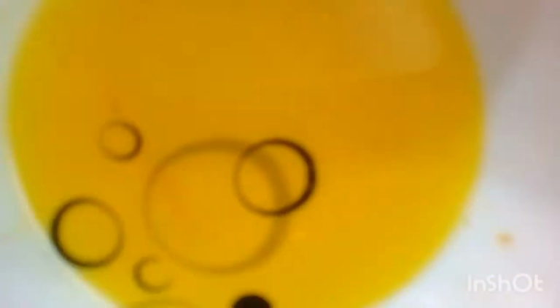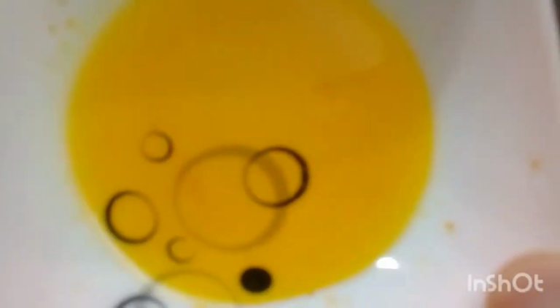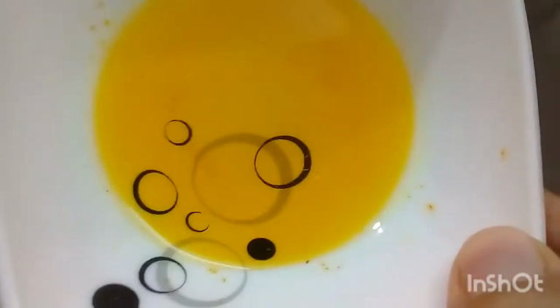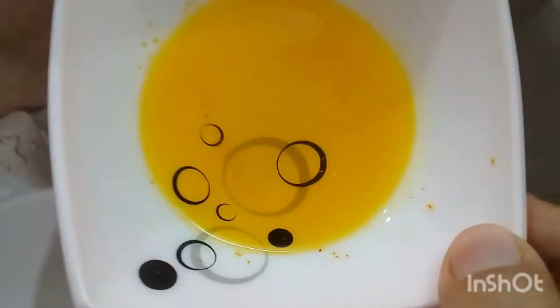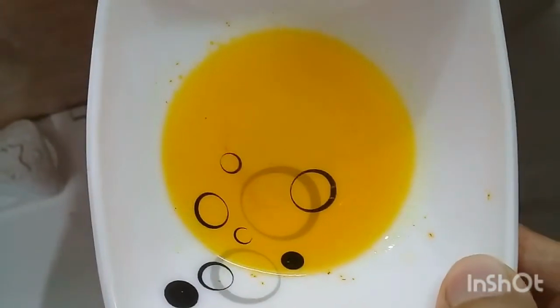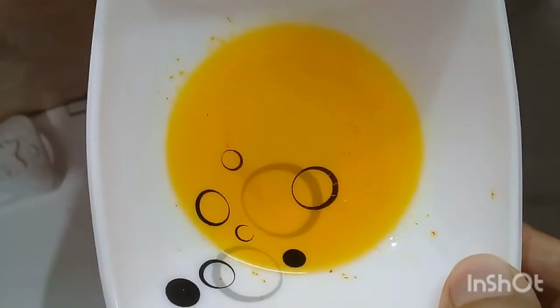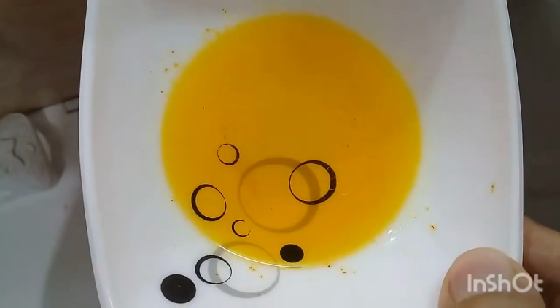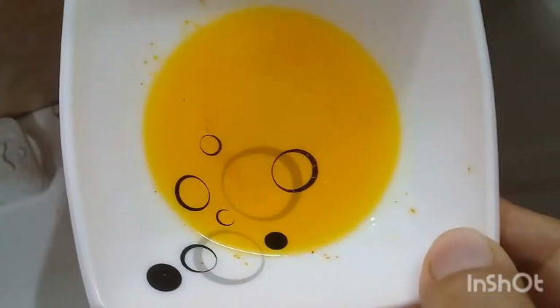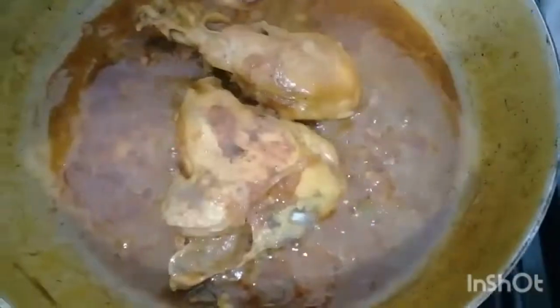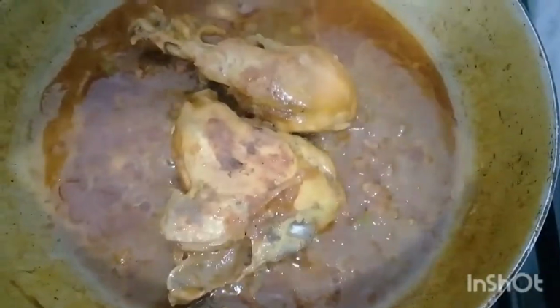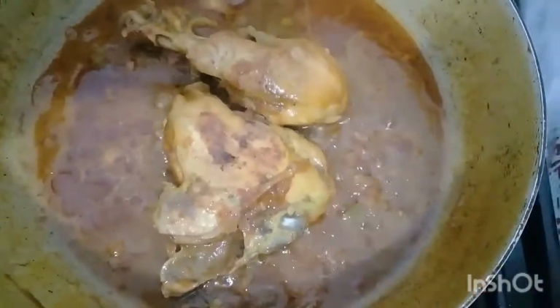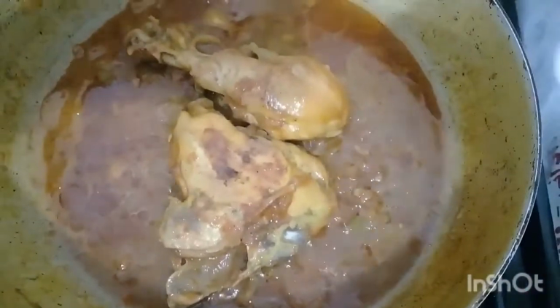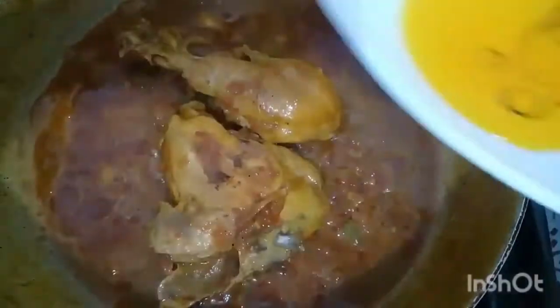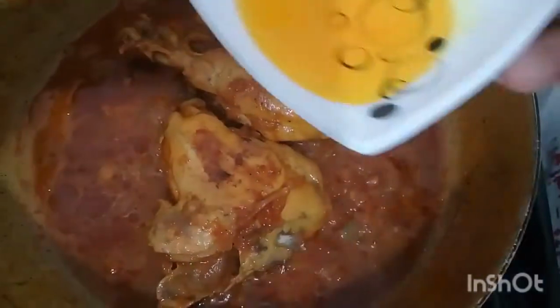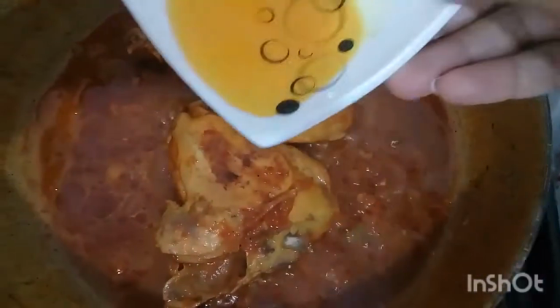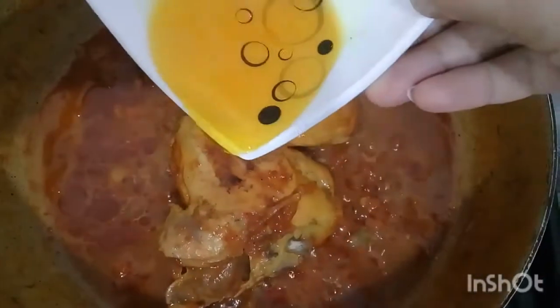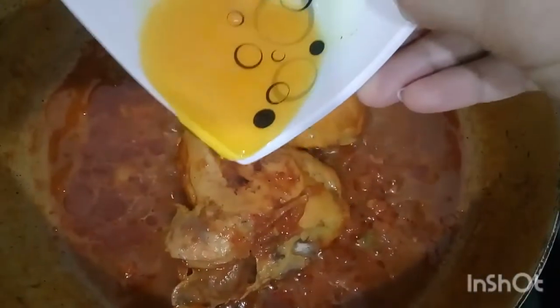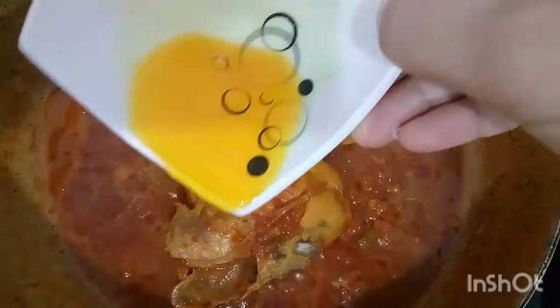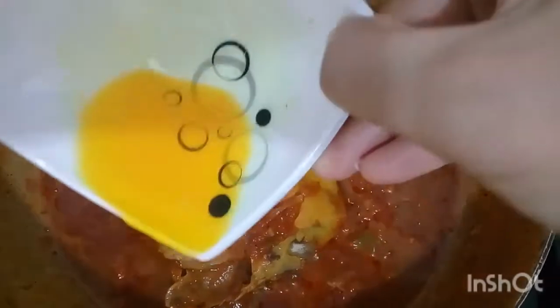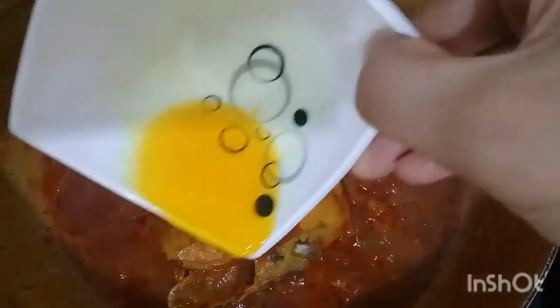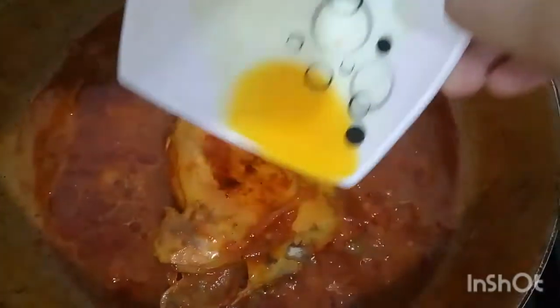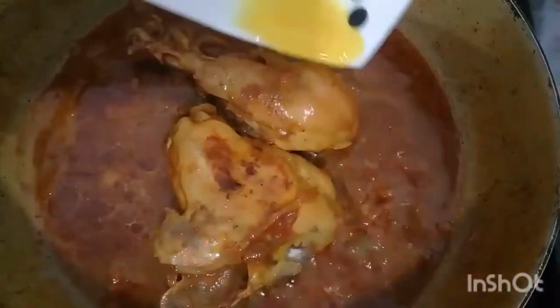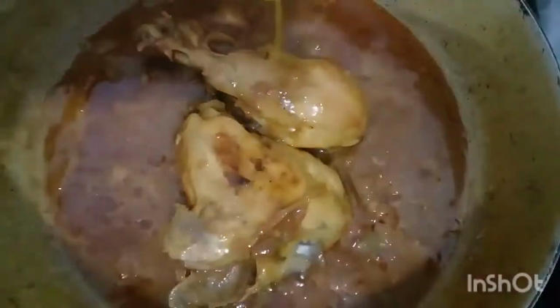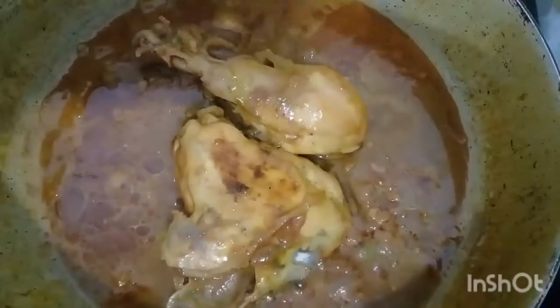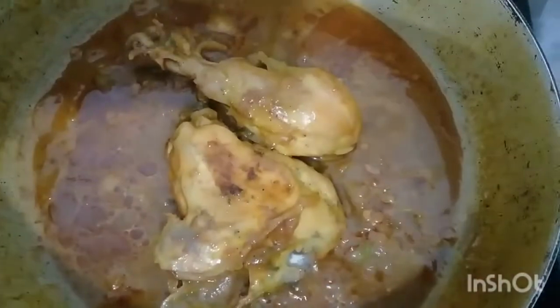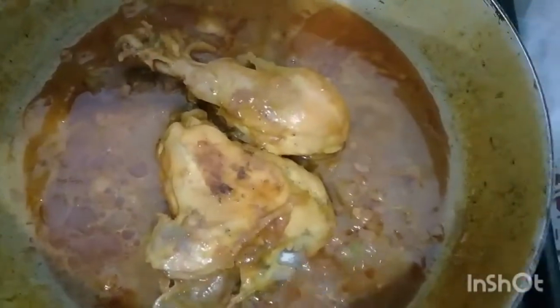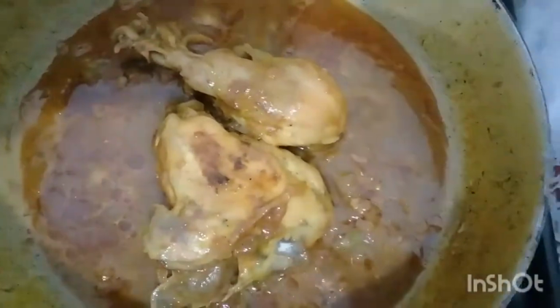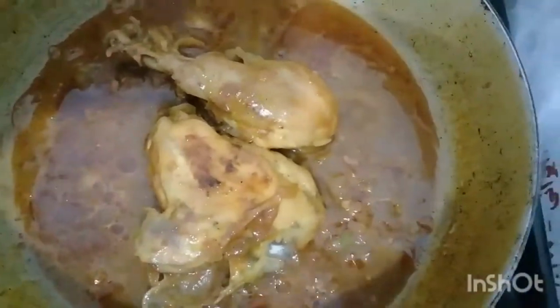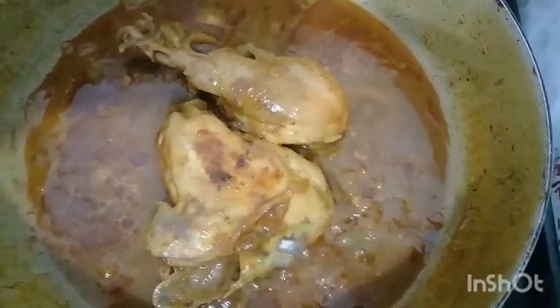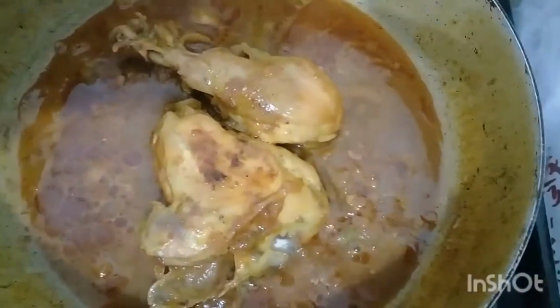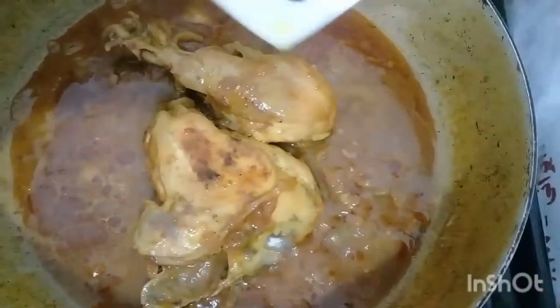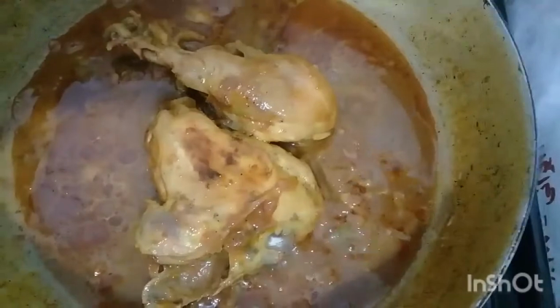I learned to put the chicken in the beginning. The chicken and the chicken are not equal, so it's not the beginning. The chicken is no longer there. I am going to study the chicken.